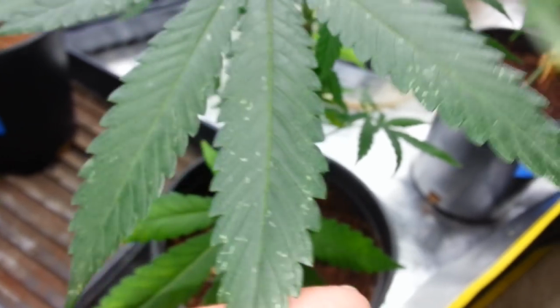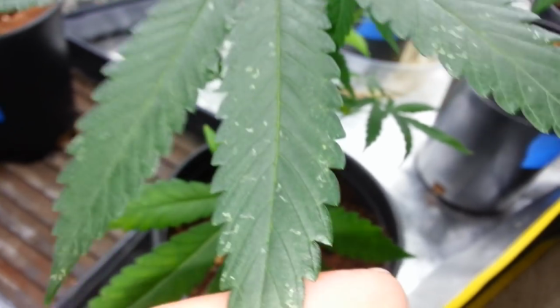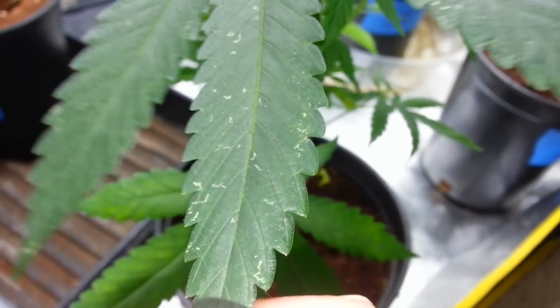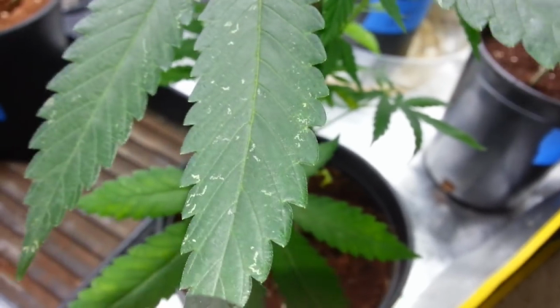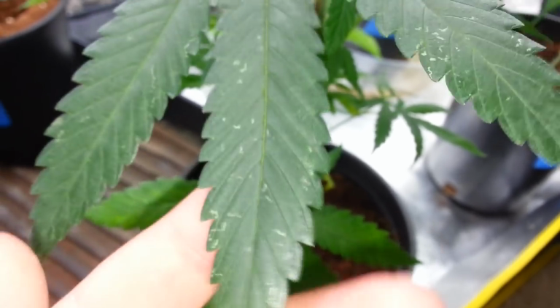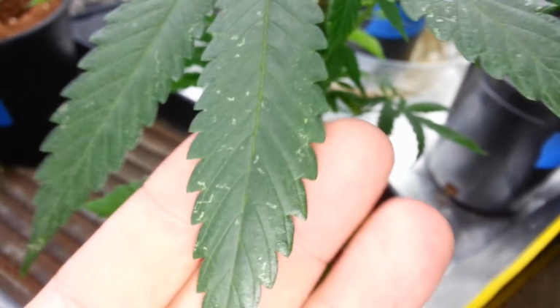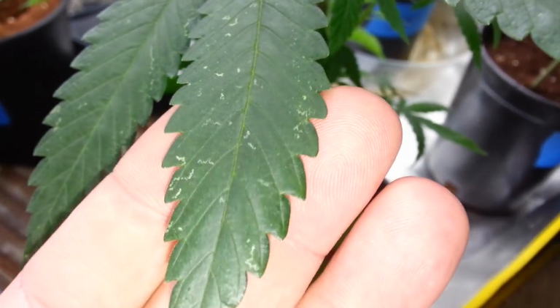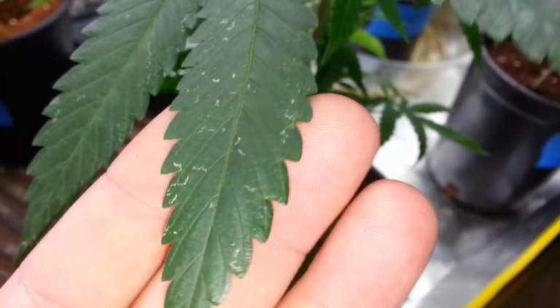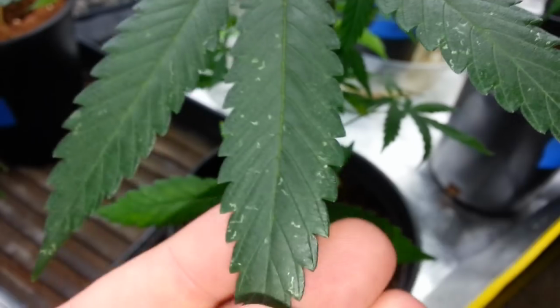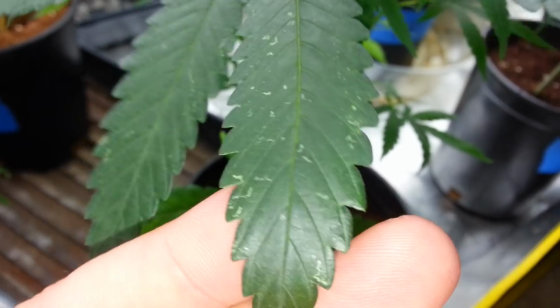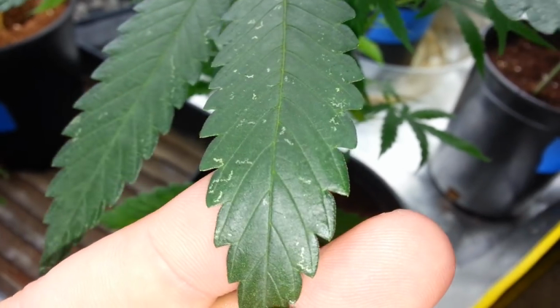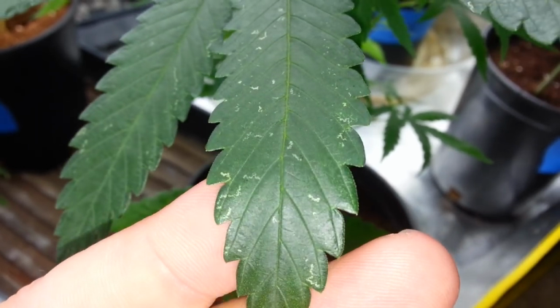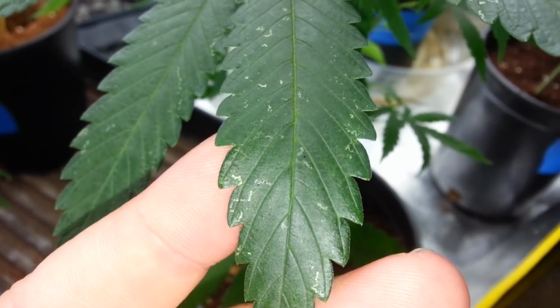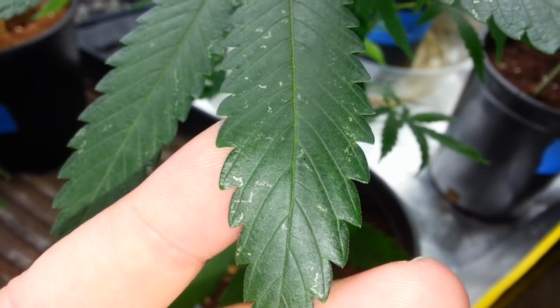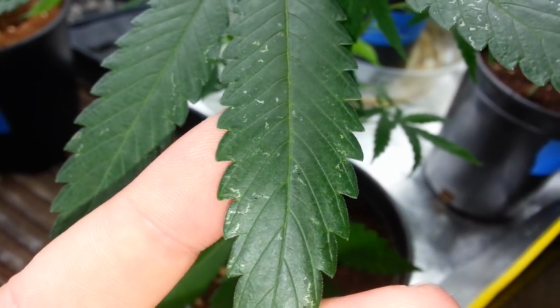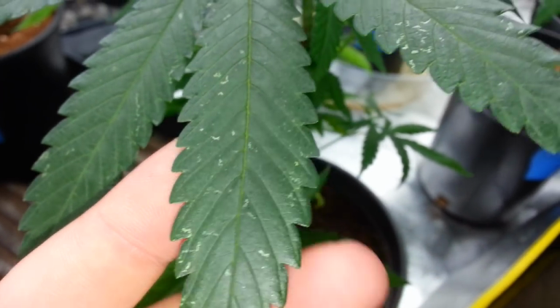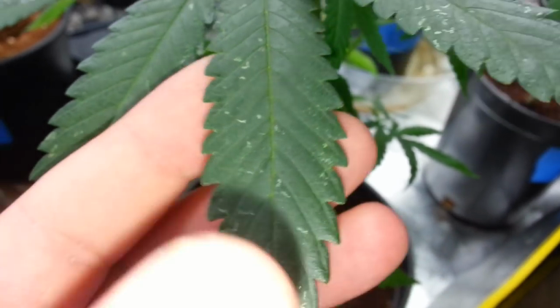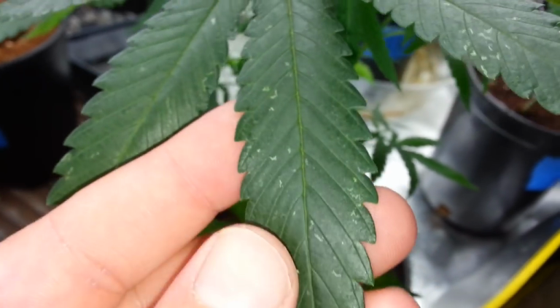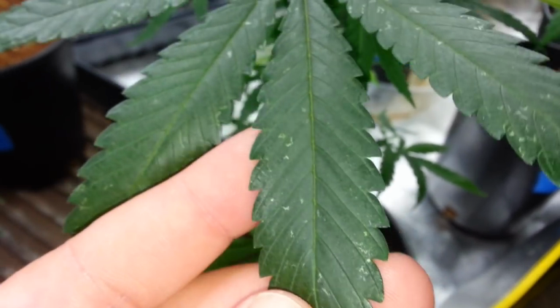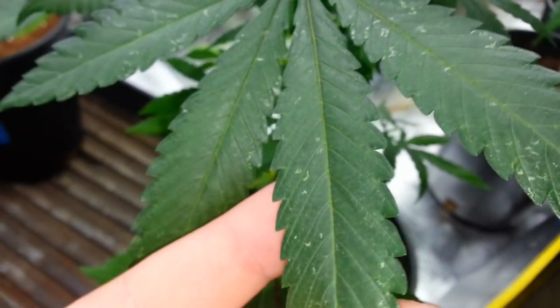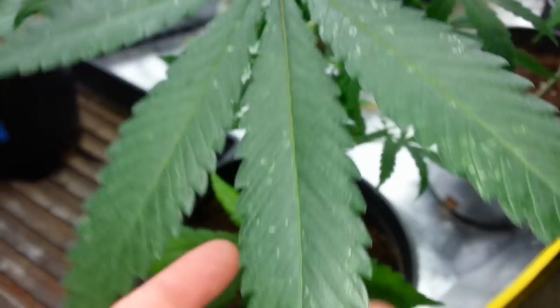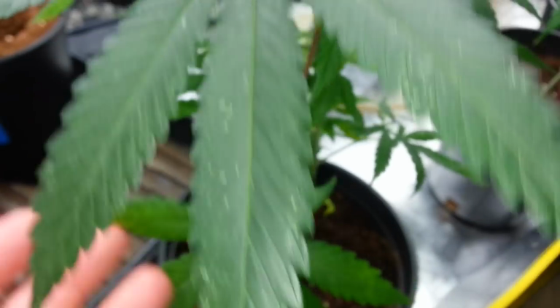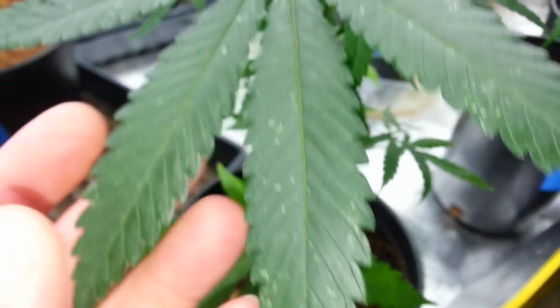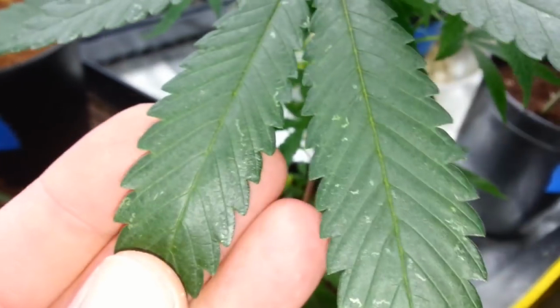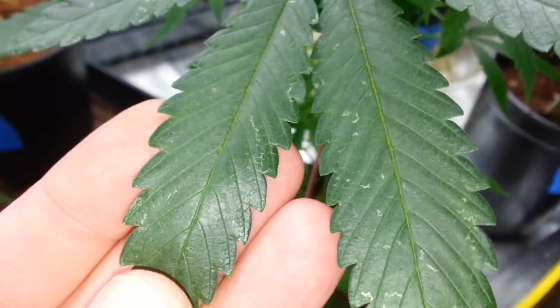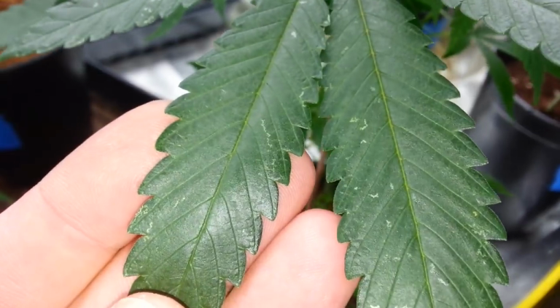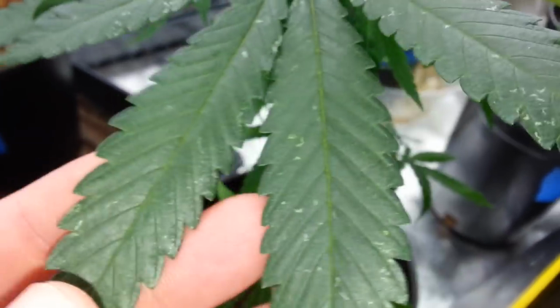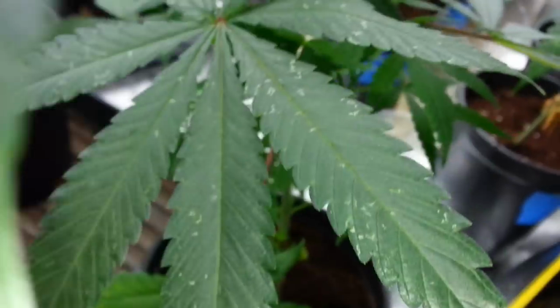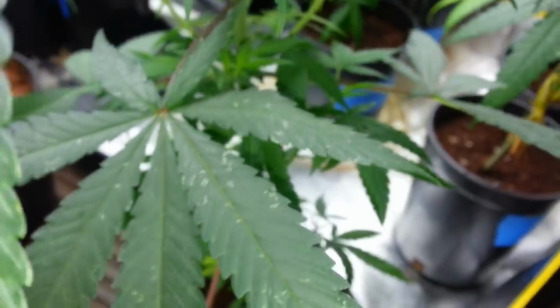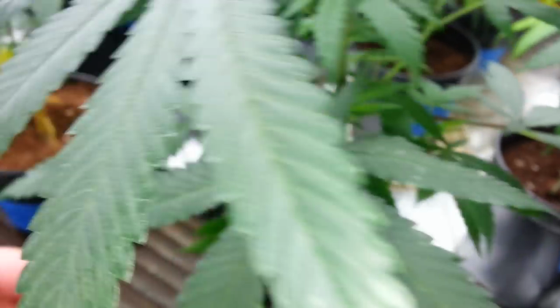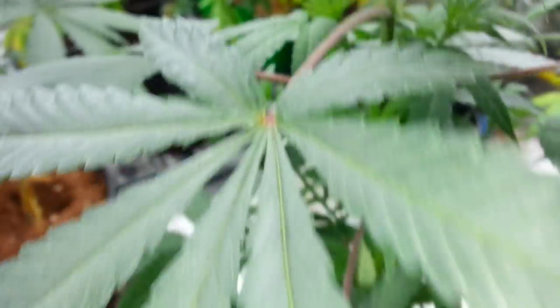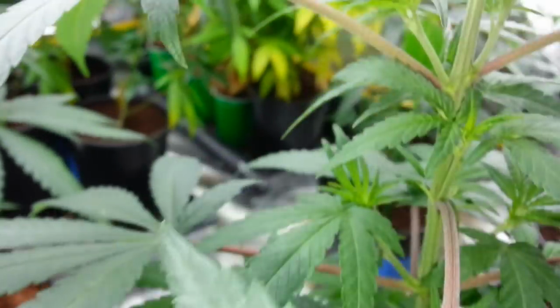Shake it up and spray the underside of the leaves. You can also spray the topside, but you definitely have to hit all the undersides of the leaves. Also make sure to hit the stems.